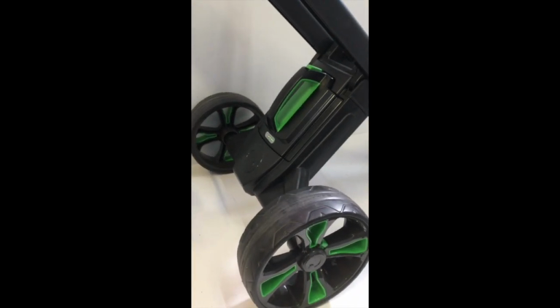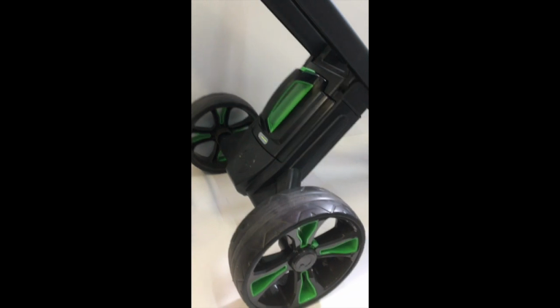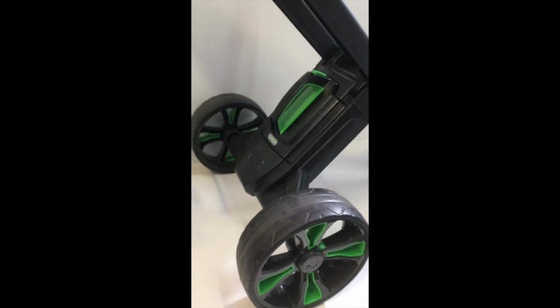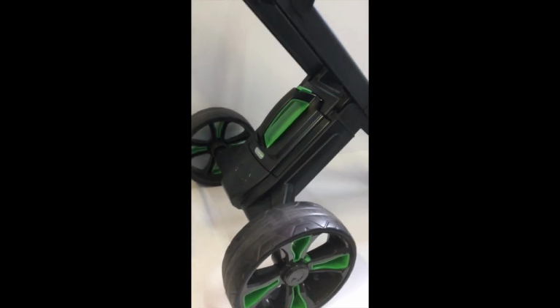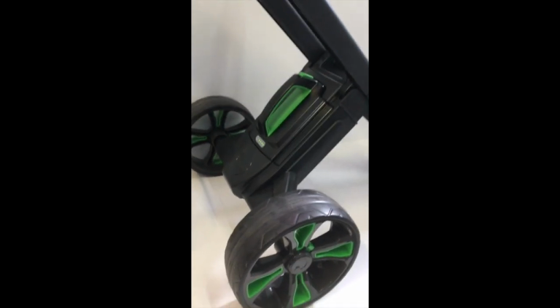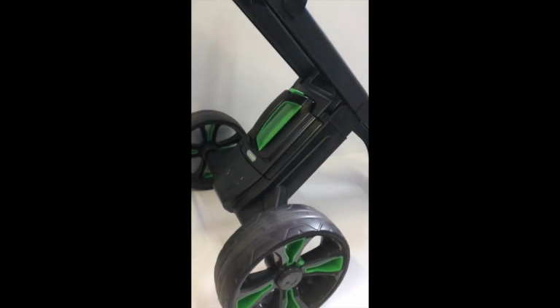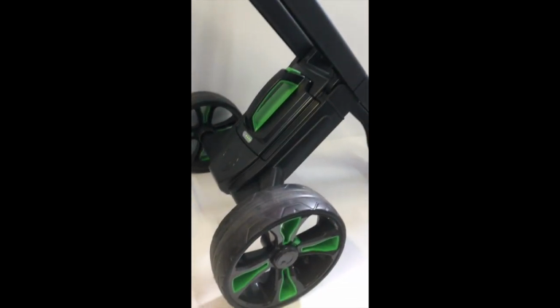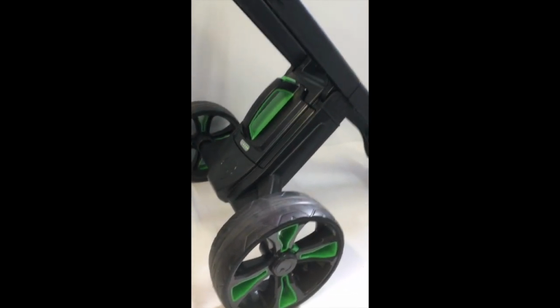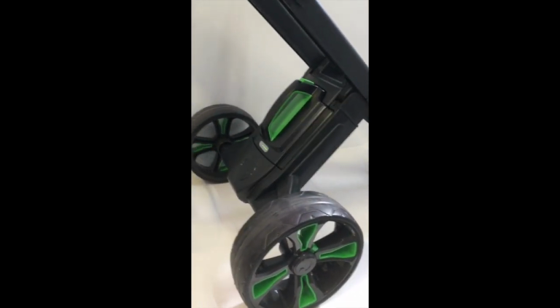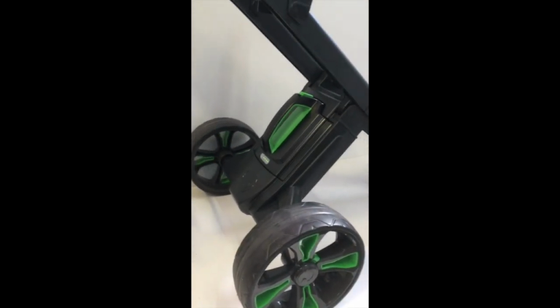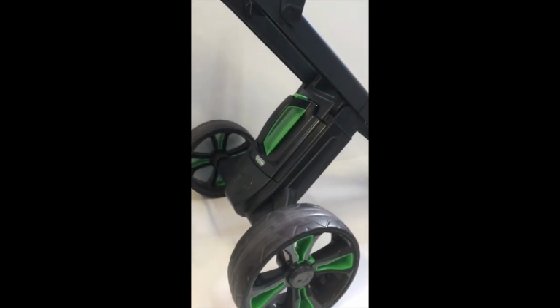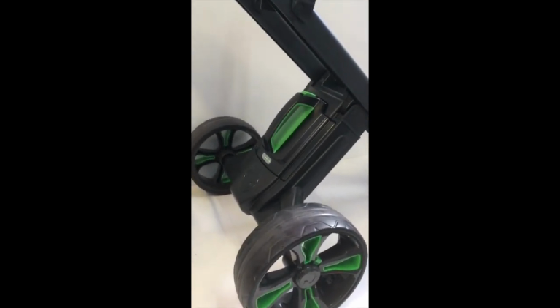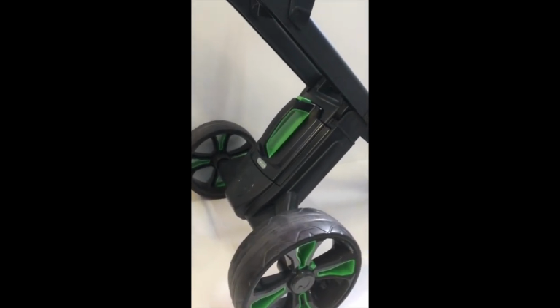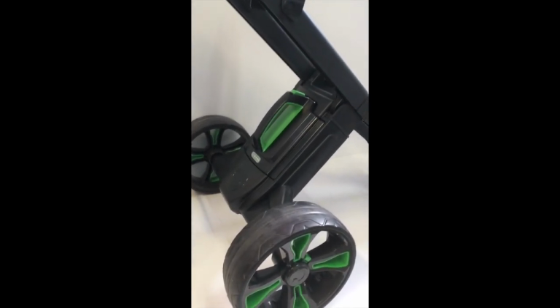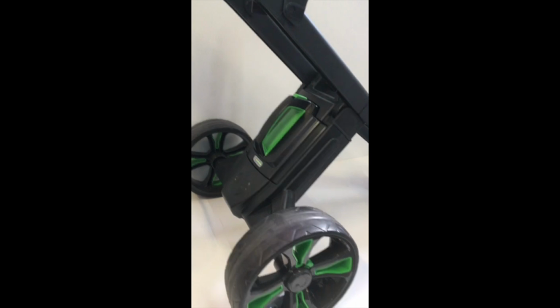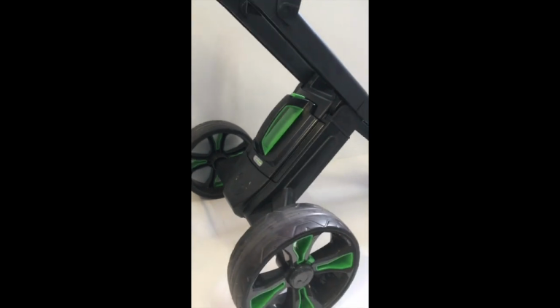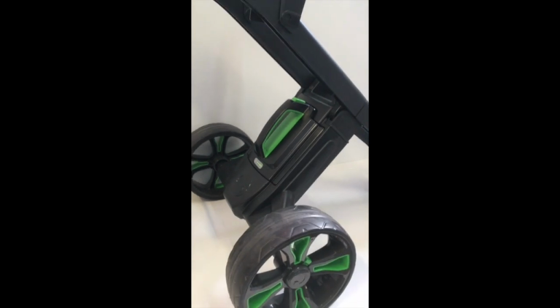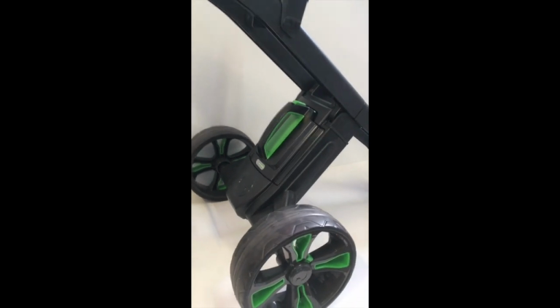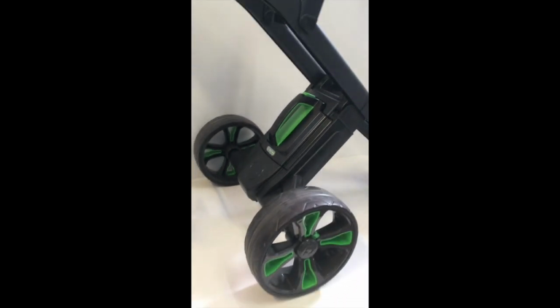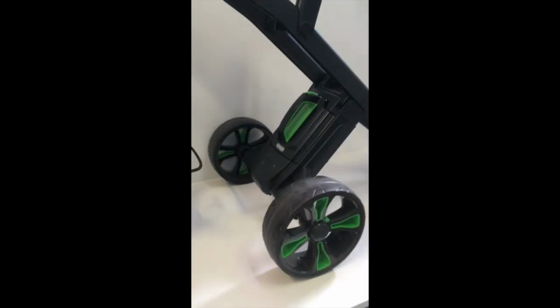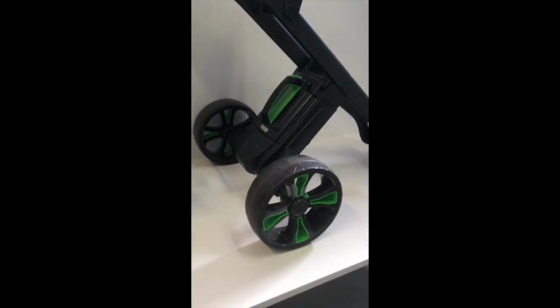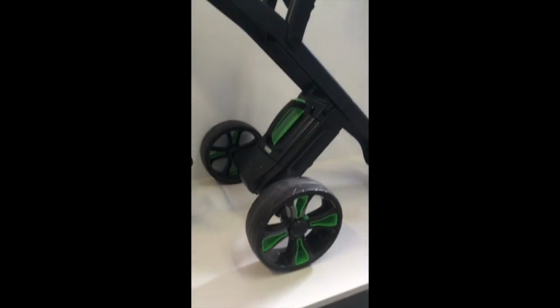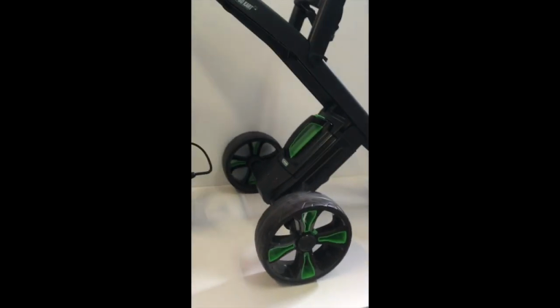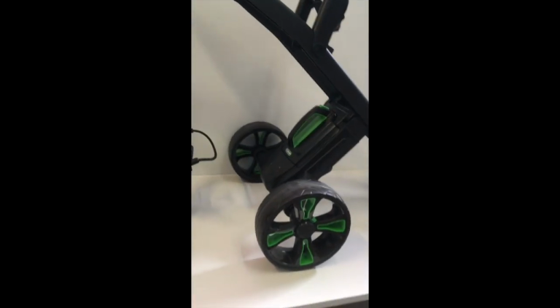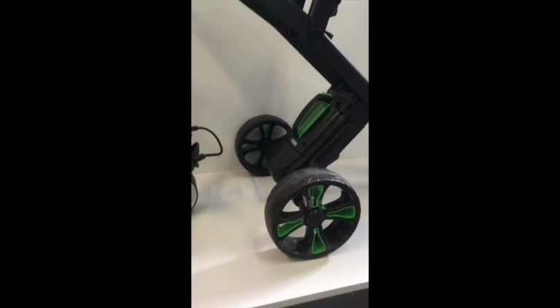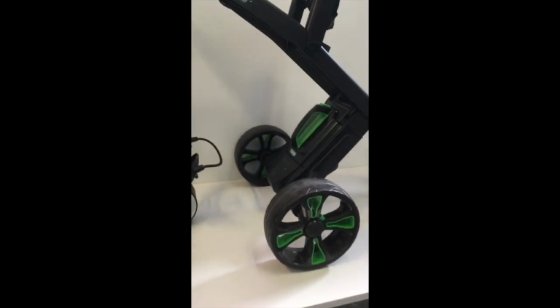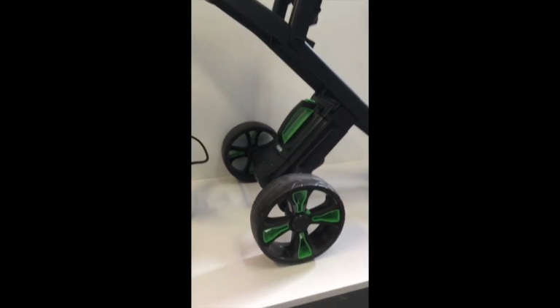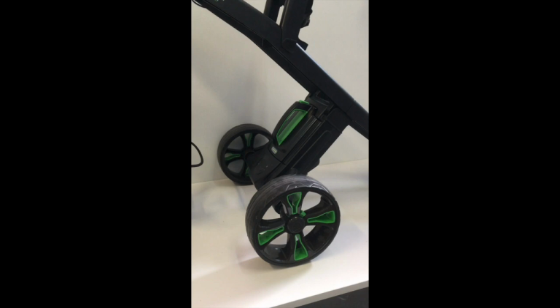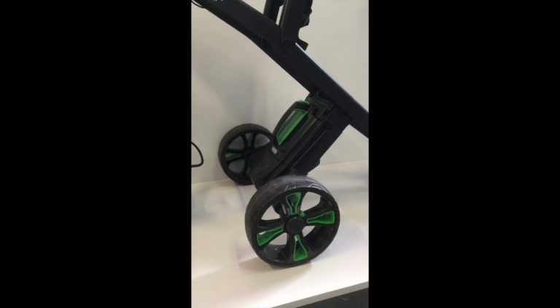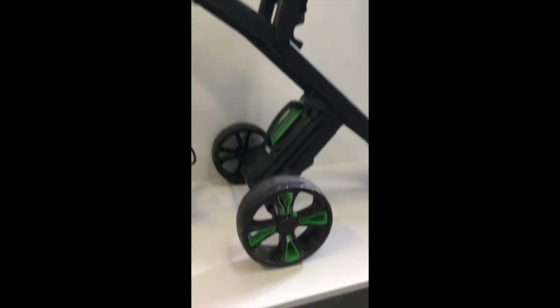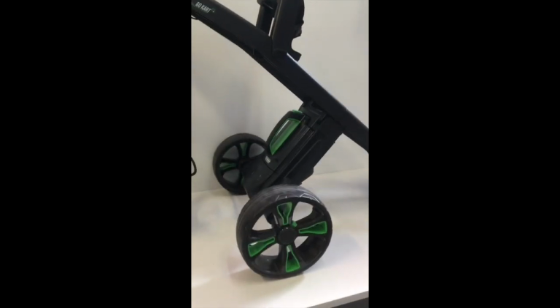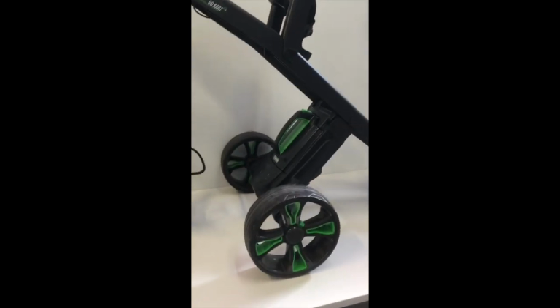While you've unpacked everything and set up, everybody else is still fiddling around putting batteries in their trolleys or in their bags, and you're already out on the course. It really is a great unit.